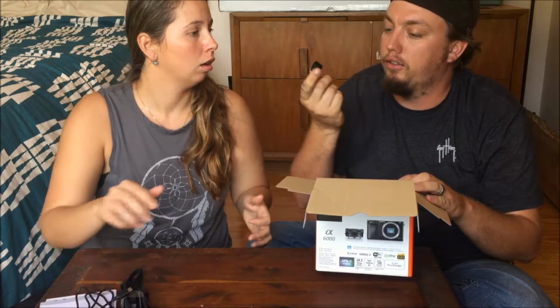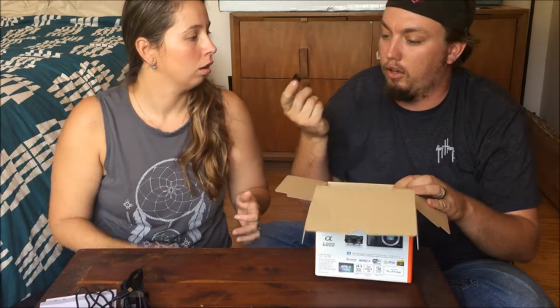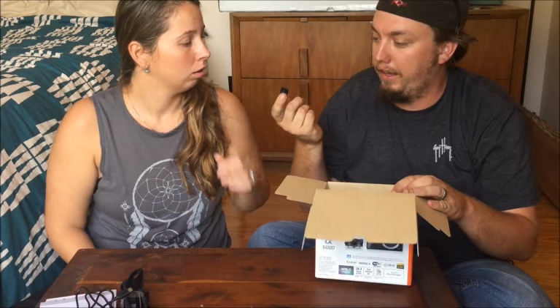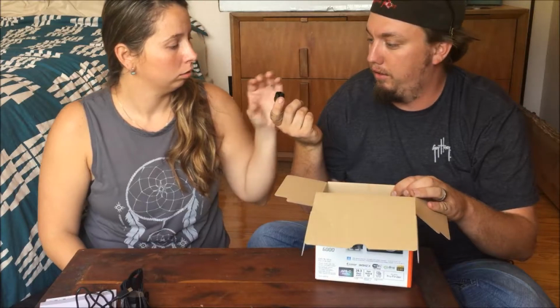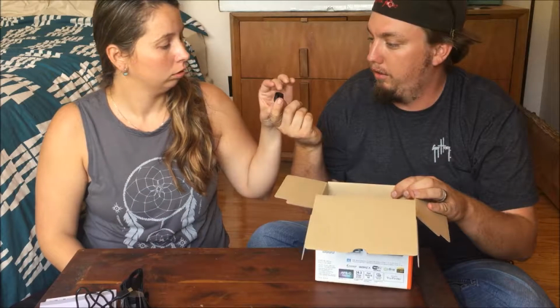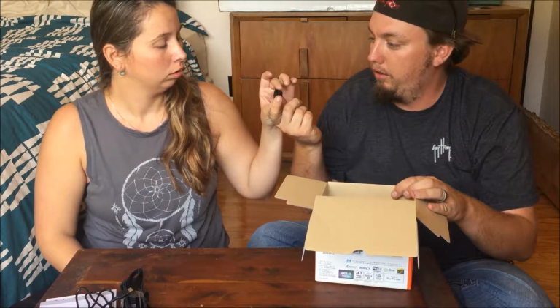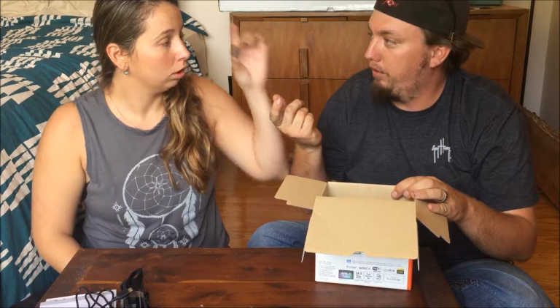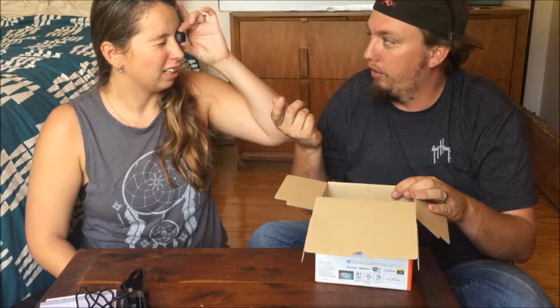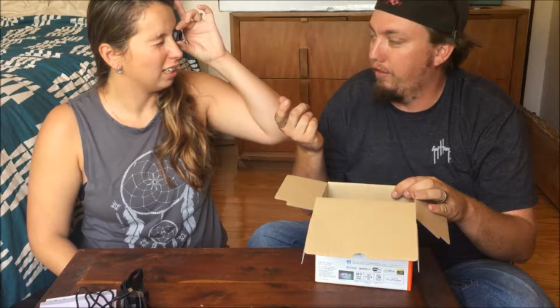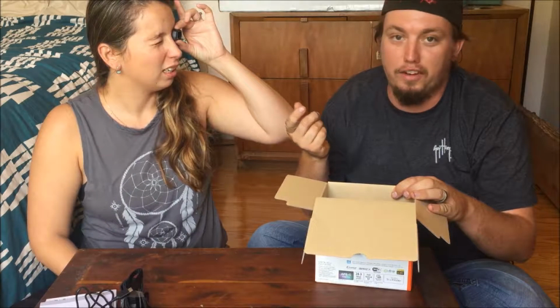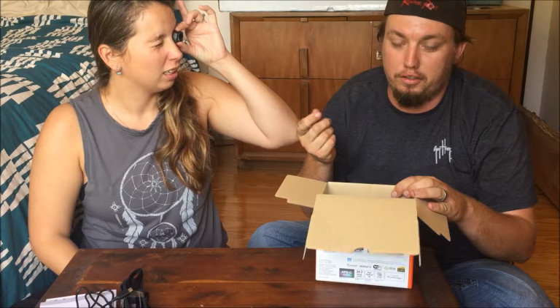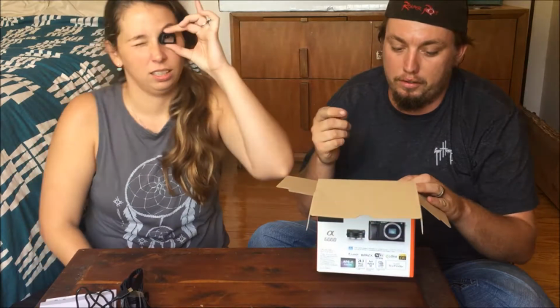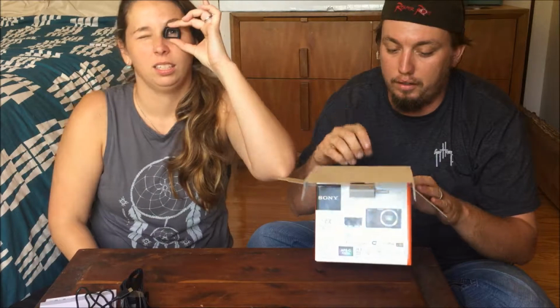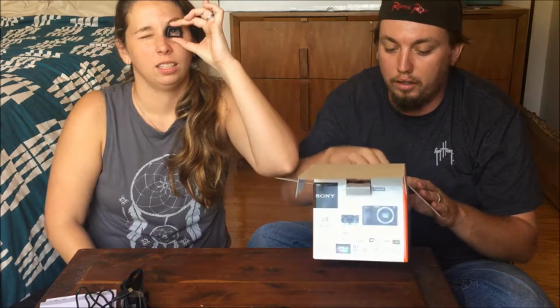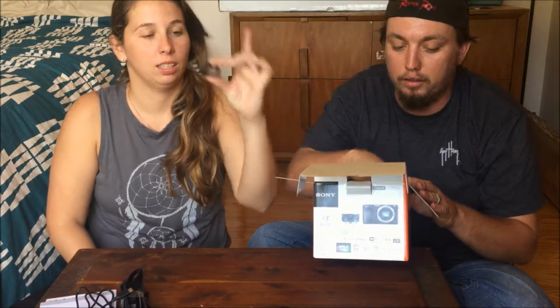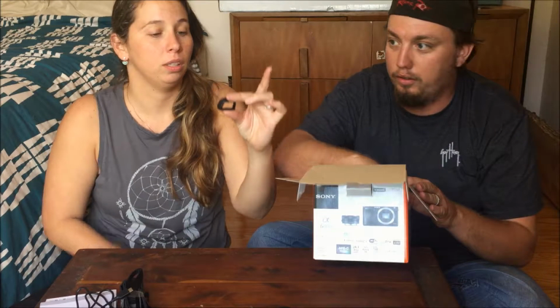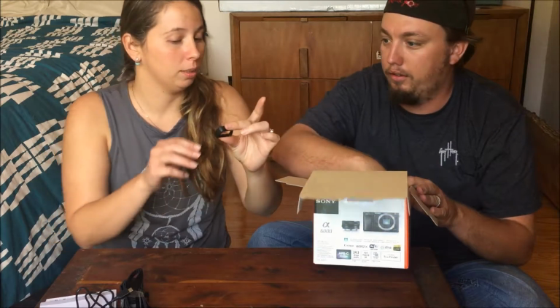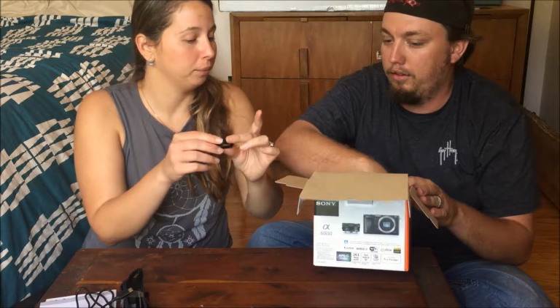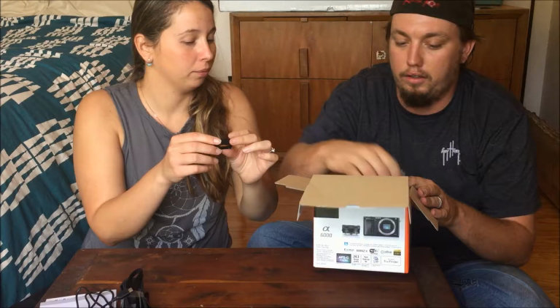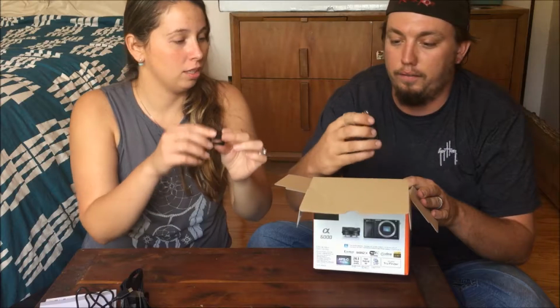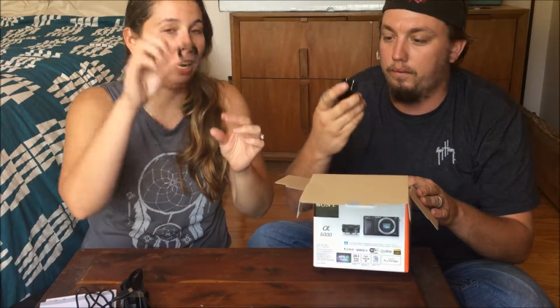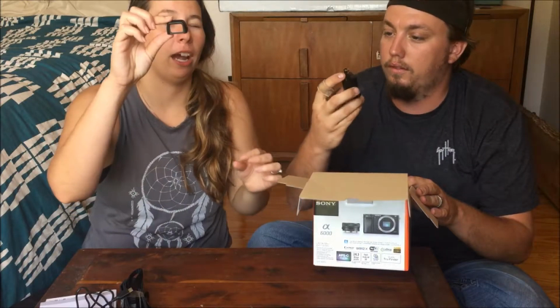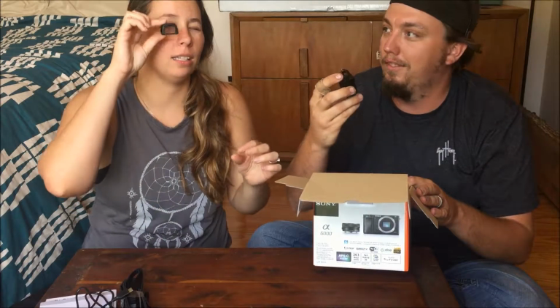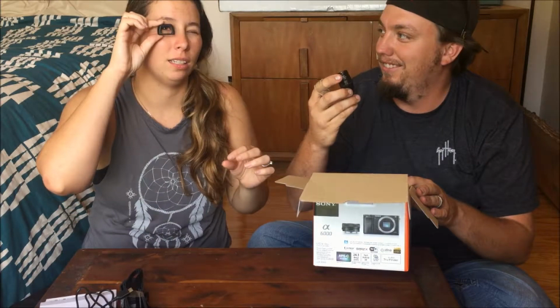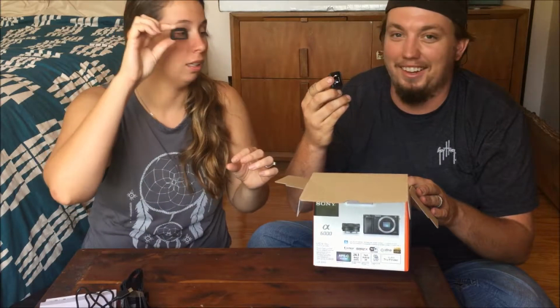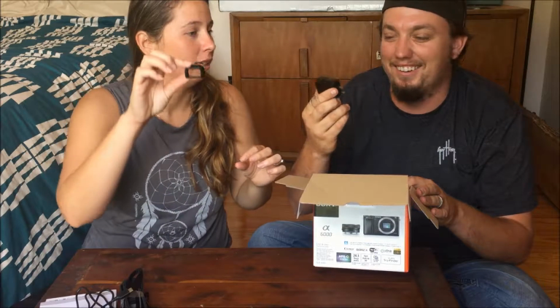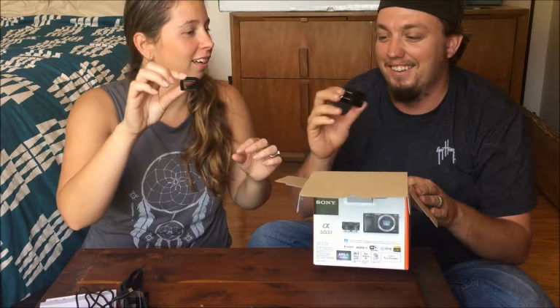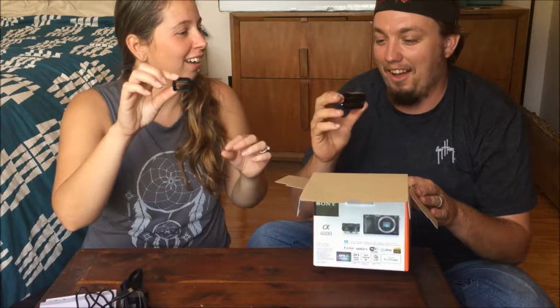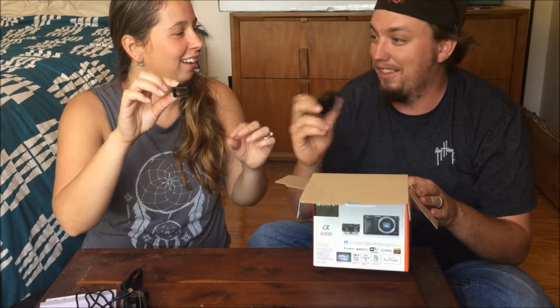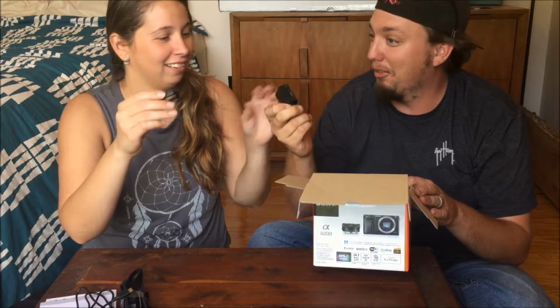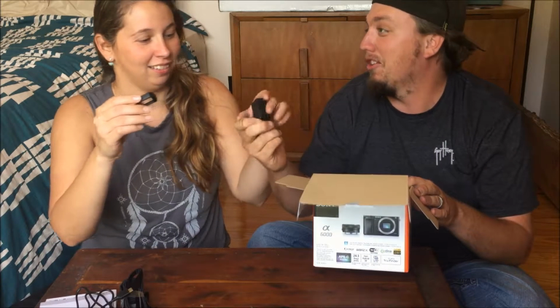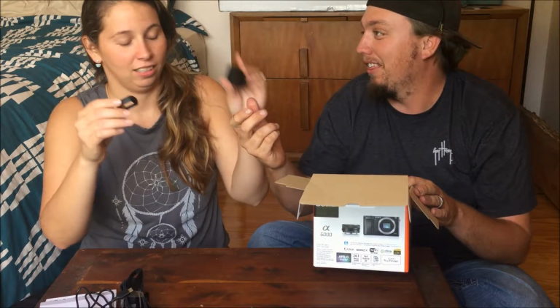I guess you could call that for the viewfinder — that's what it looks like to me. This is our camera, guys. That's it. This is what we're charging with.